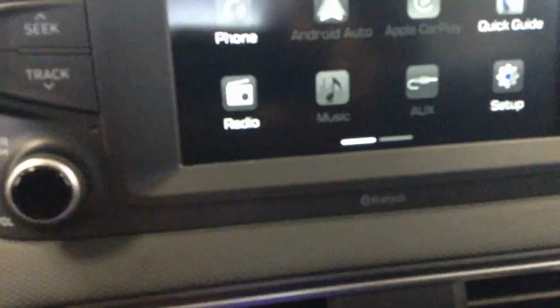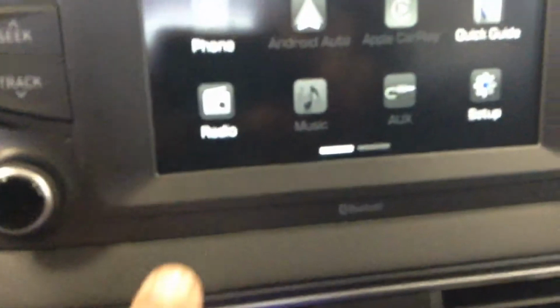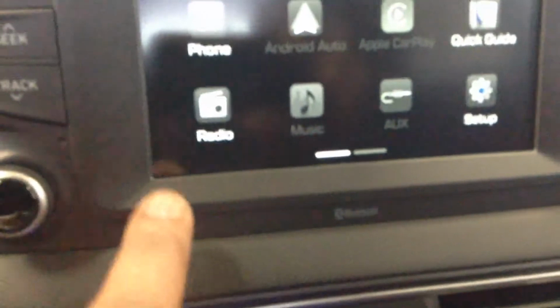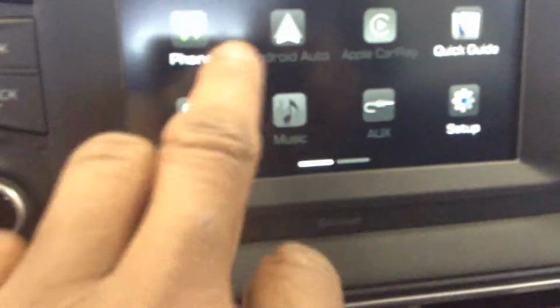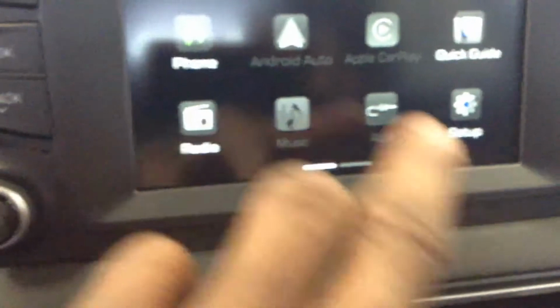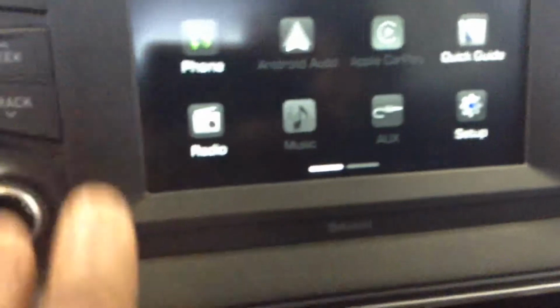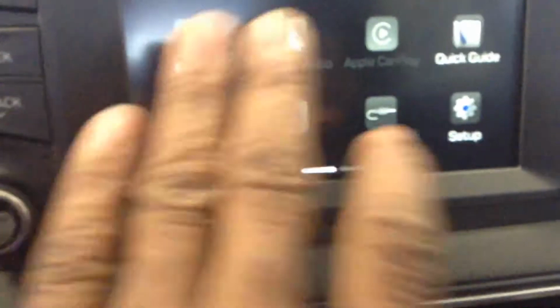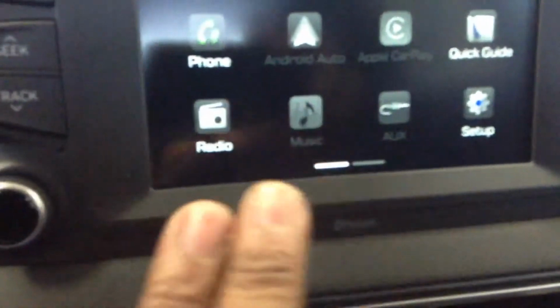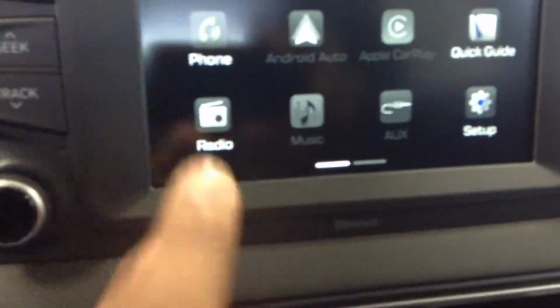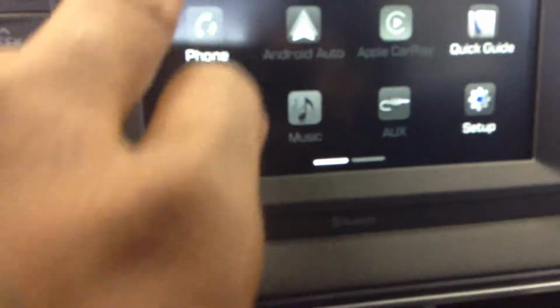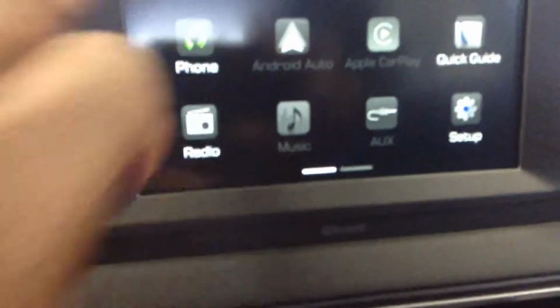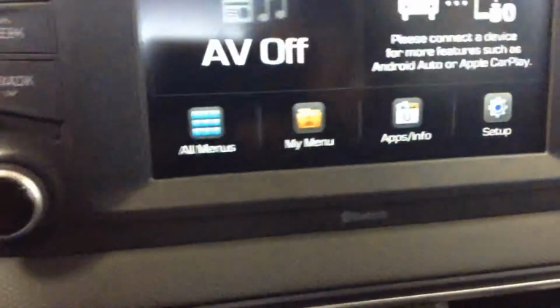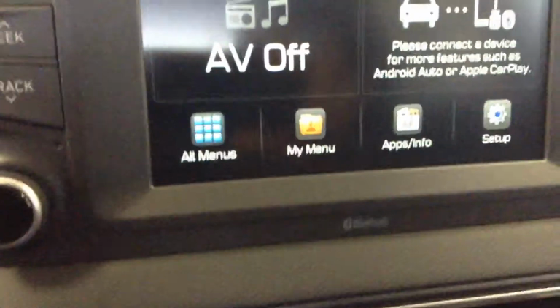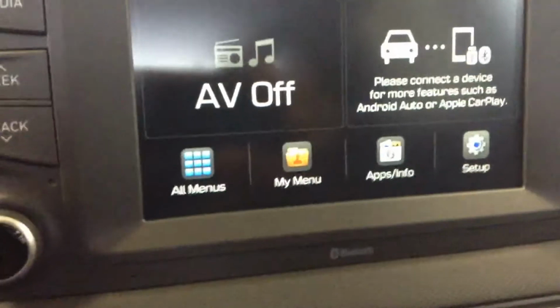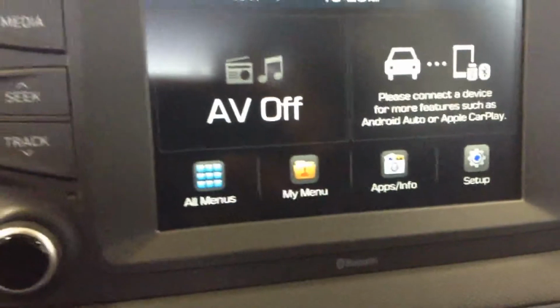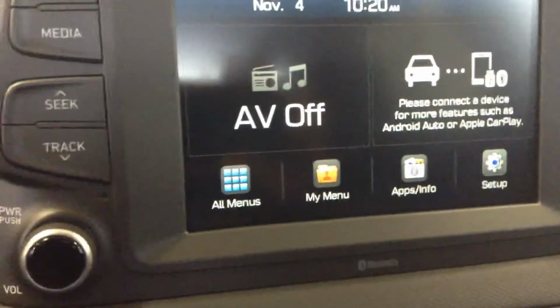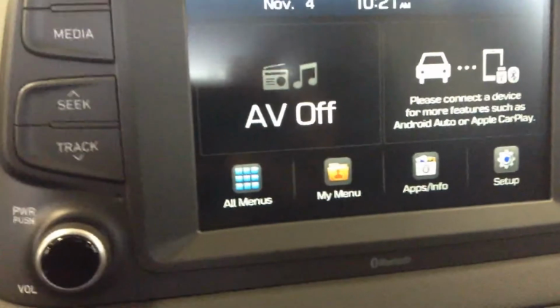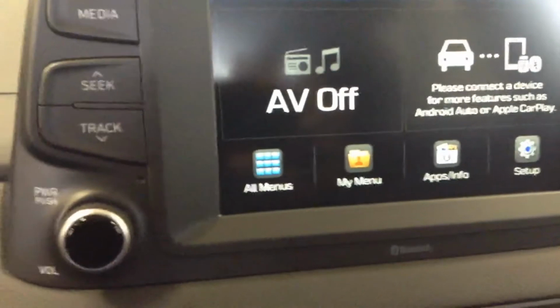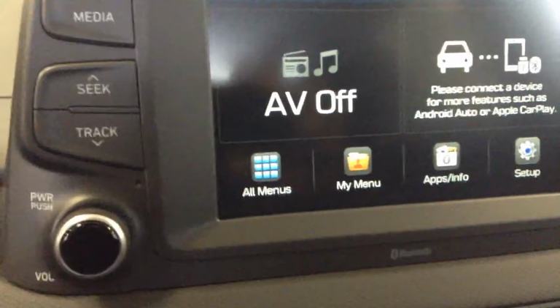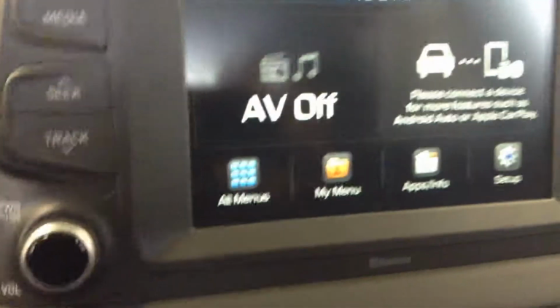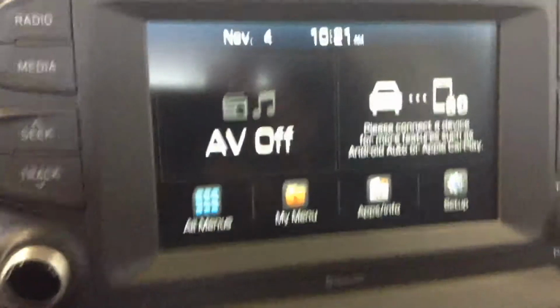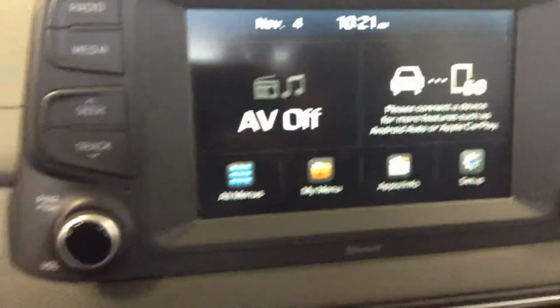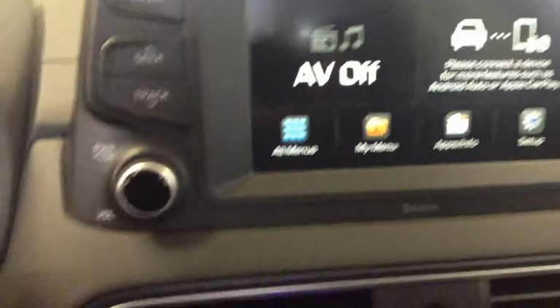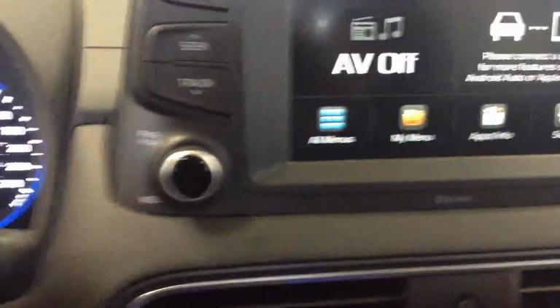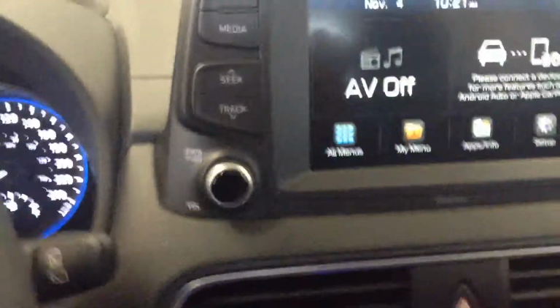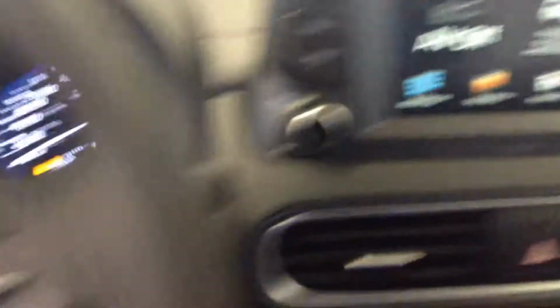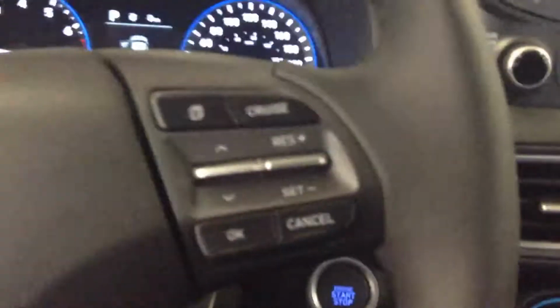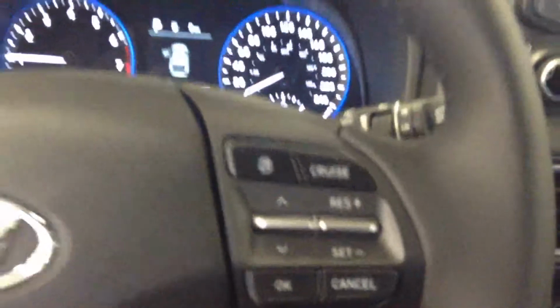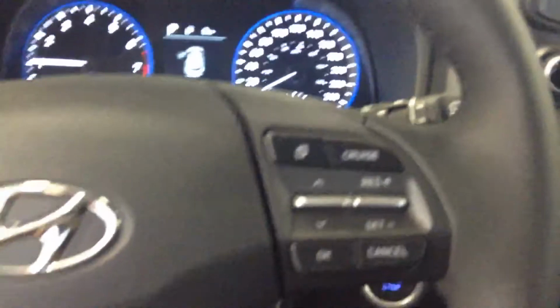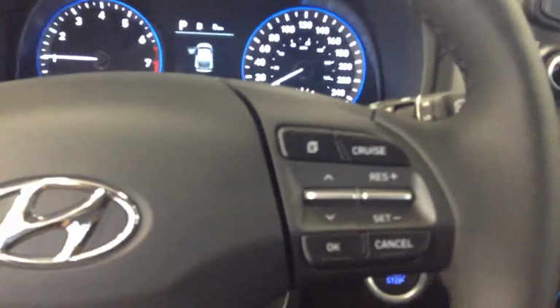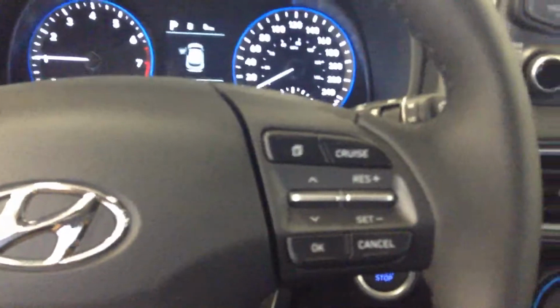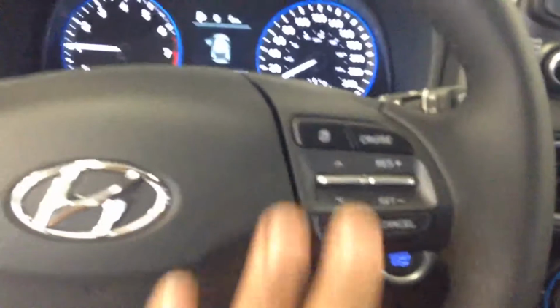The screen here is a 7.0-inch touchscreen and it is touch screen activated. It's going to have a Bluetooth system and it will come Android Auto and Apple CarPlay ready. This is a beautiful vehicle for you.